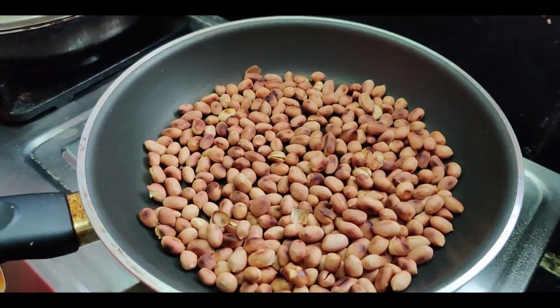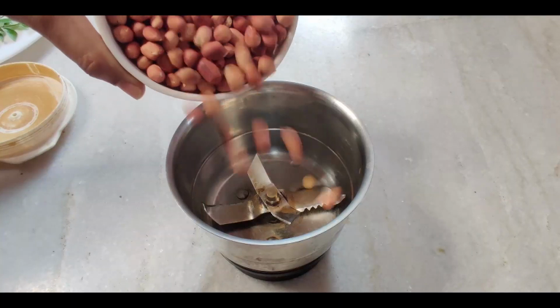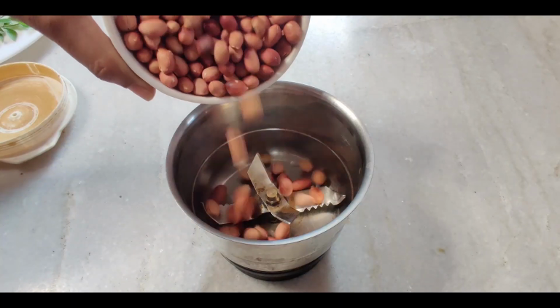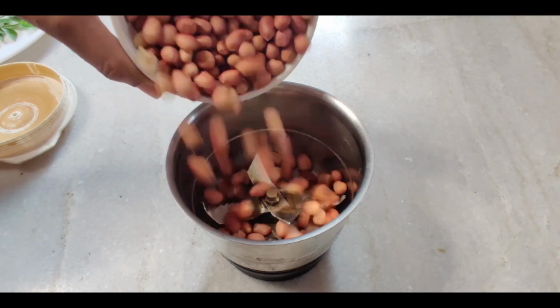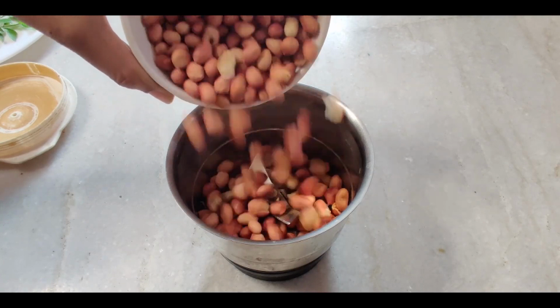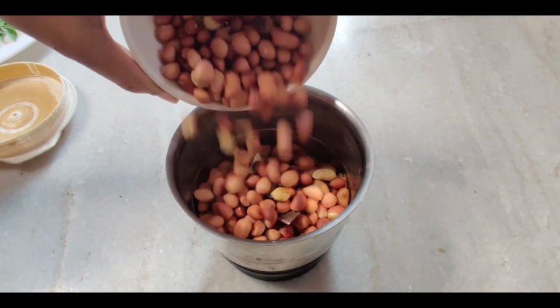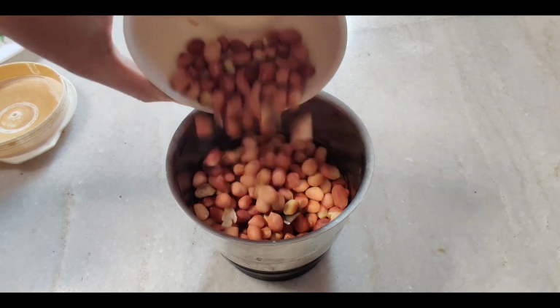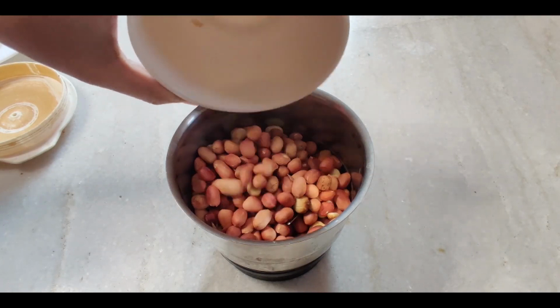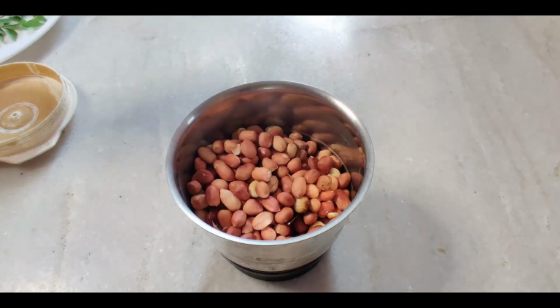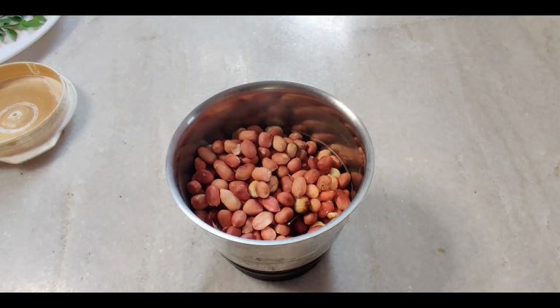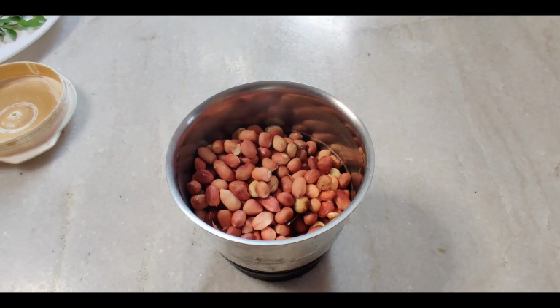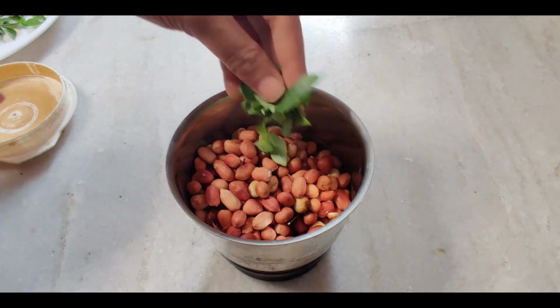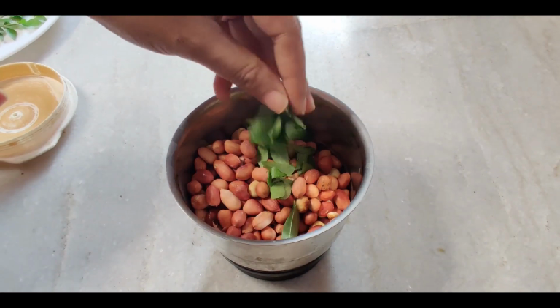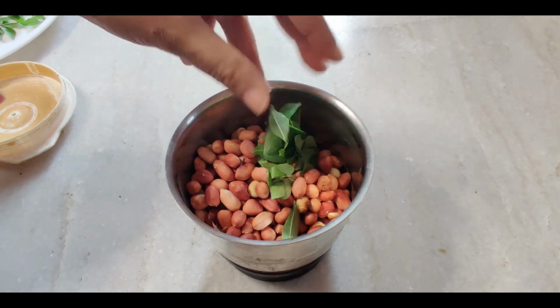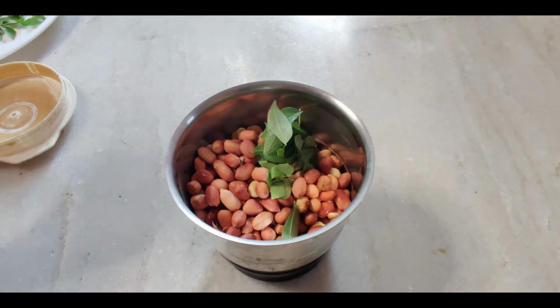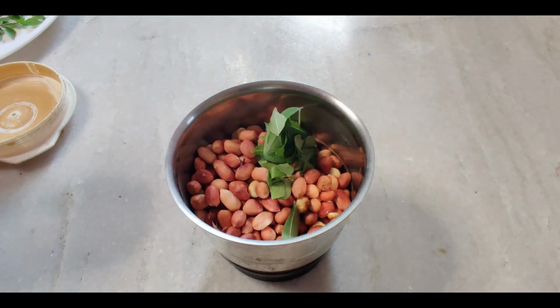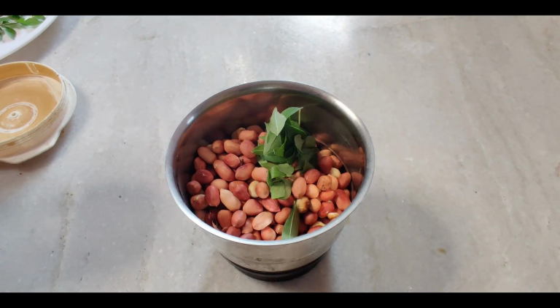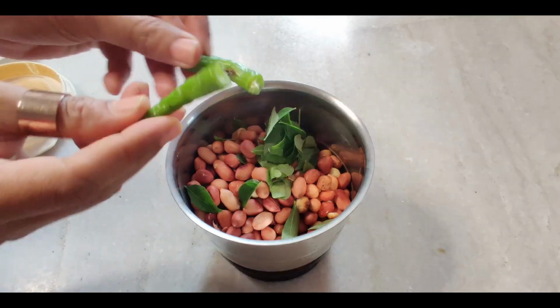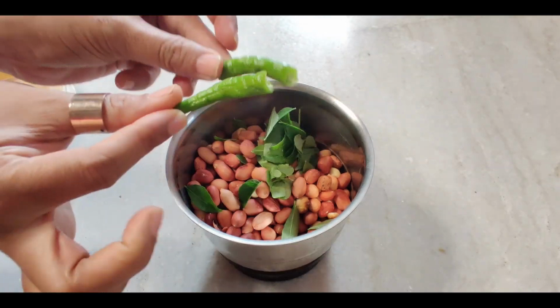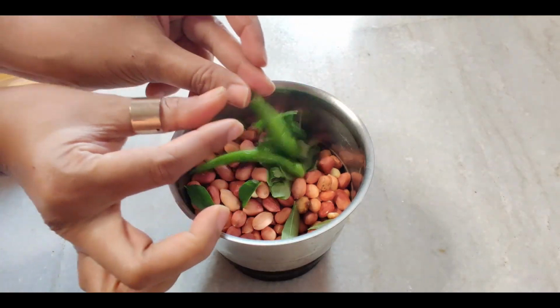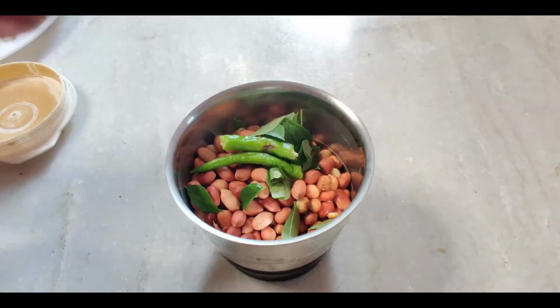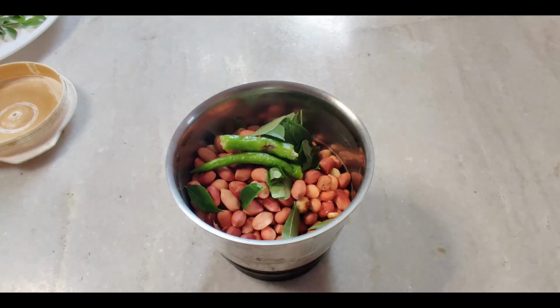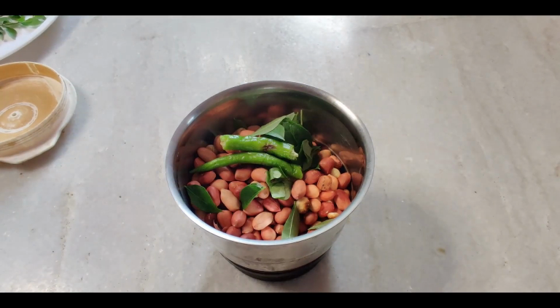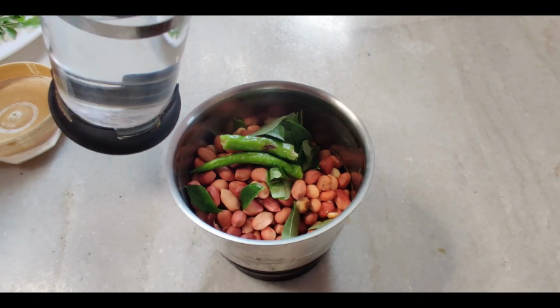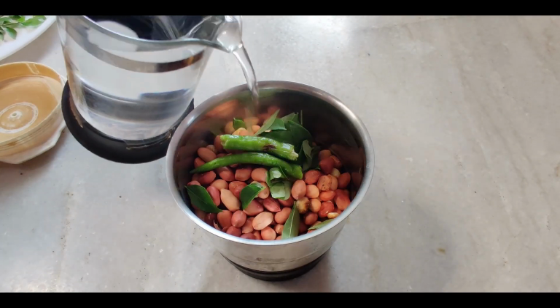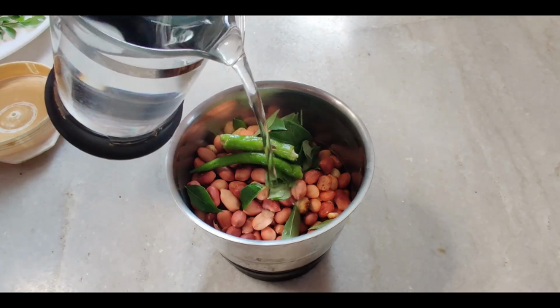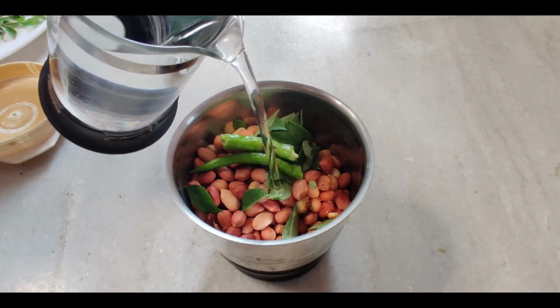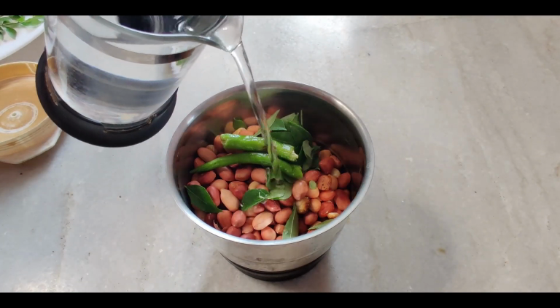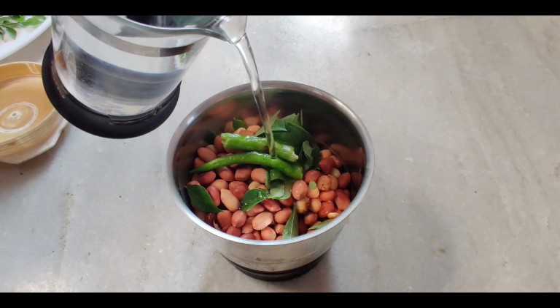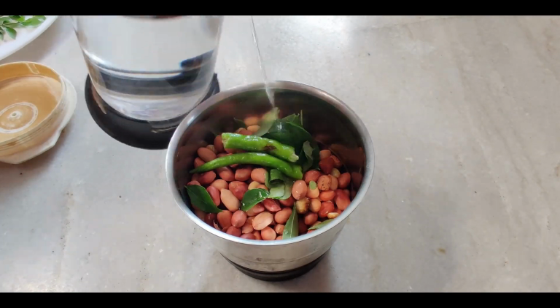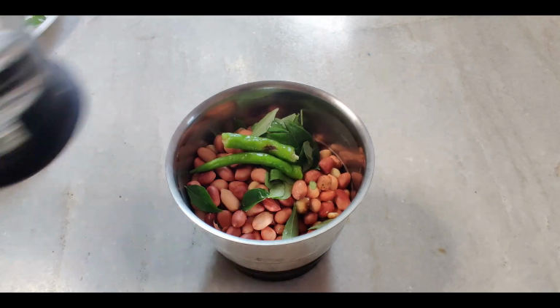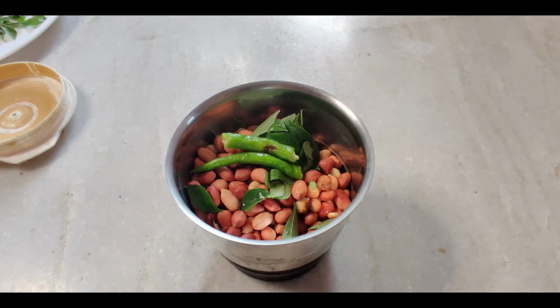Now, in a blender jar, add all the roasted peanuts, curry leaves, green chili and water. You might have to add water a couple of times to make a paste out of it.